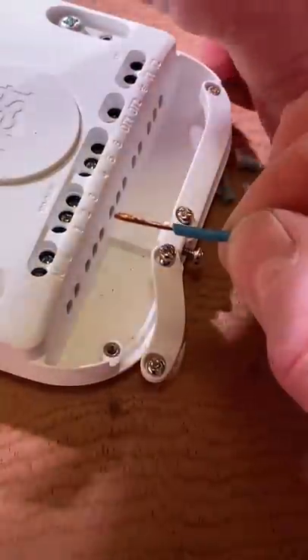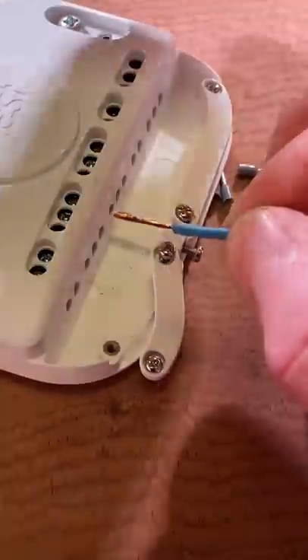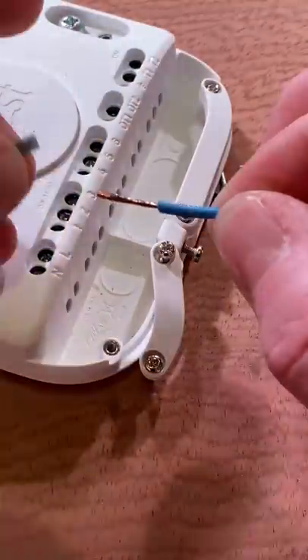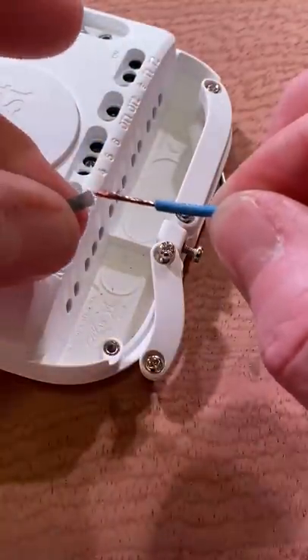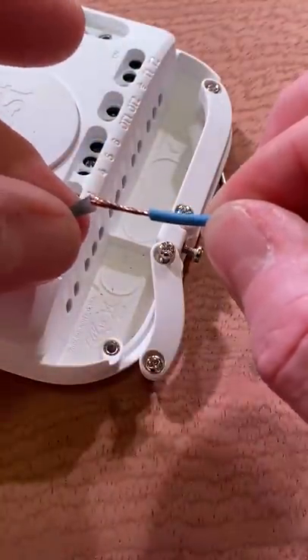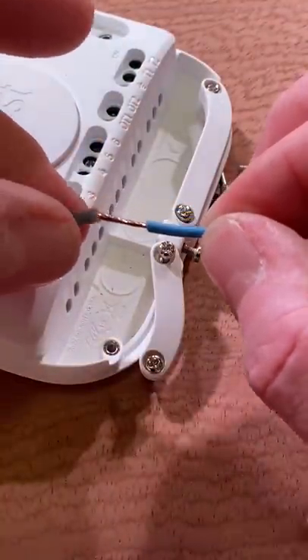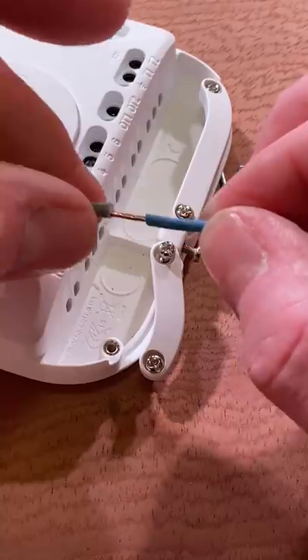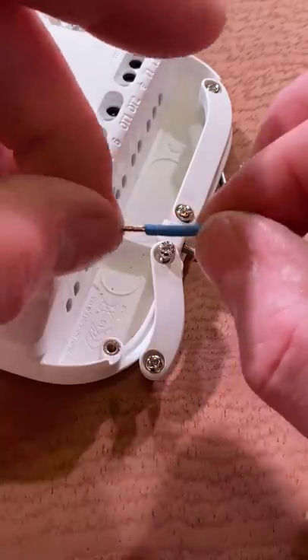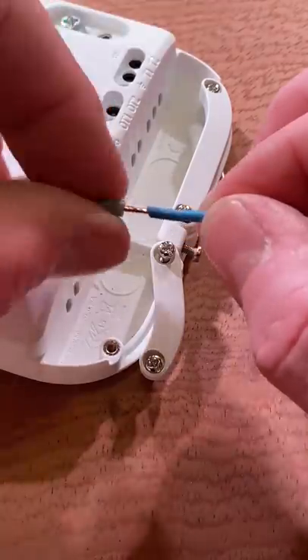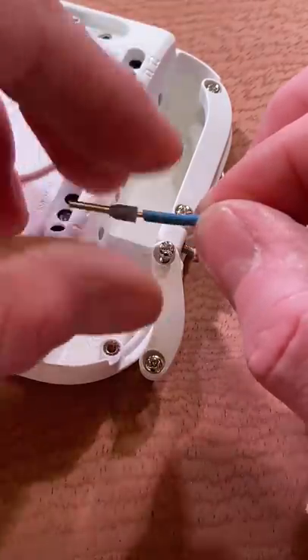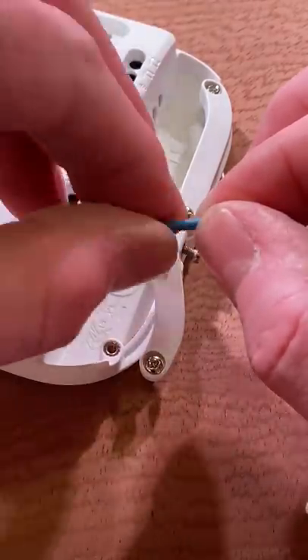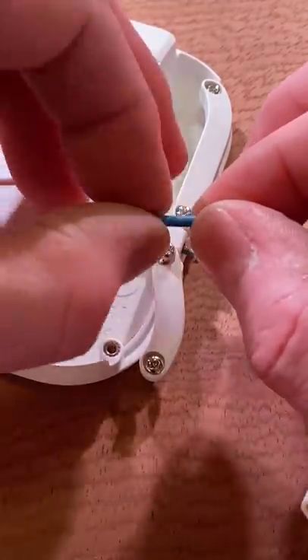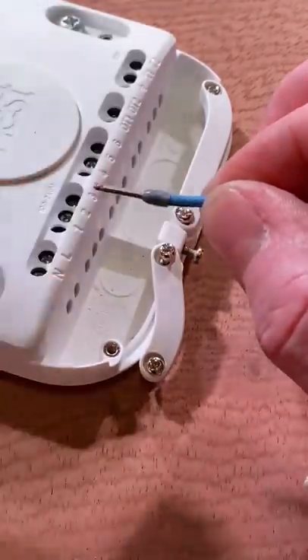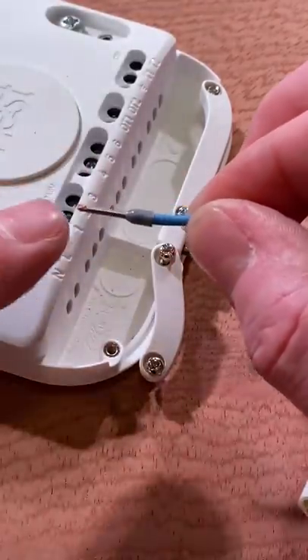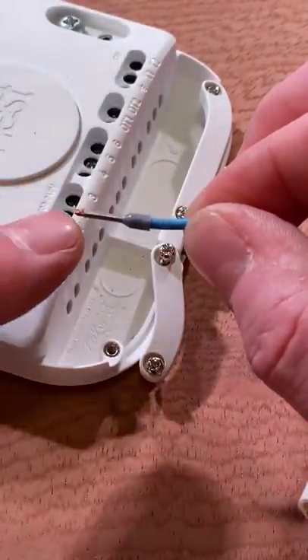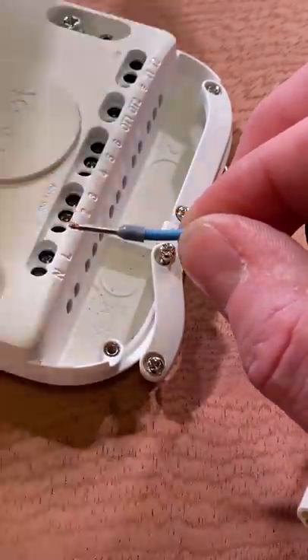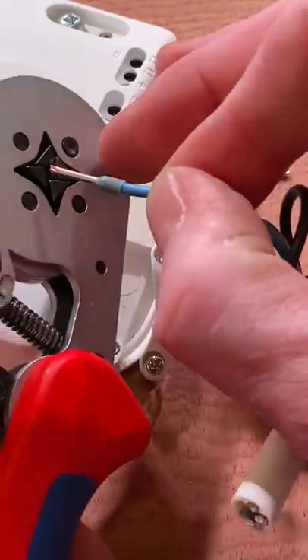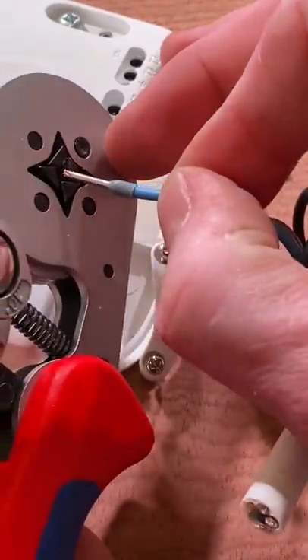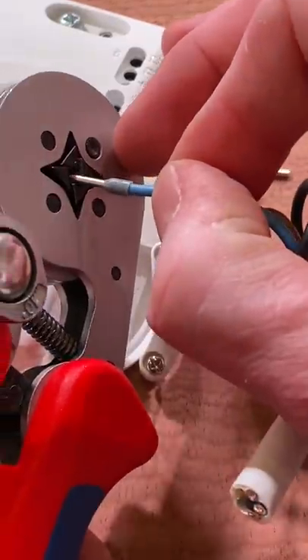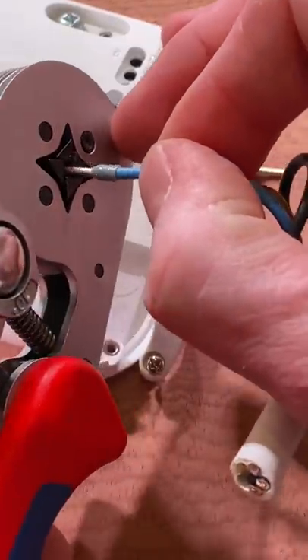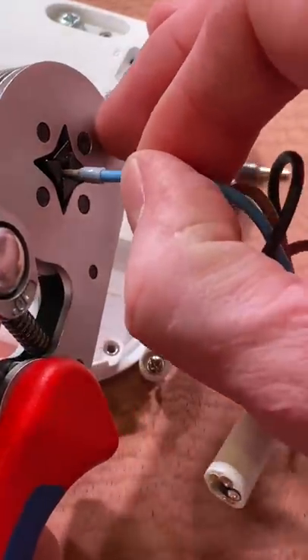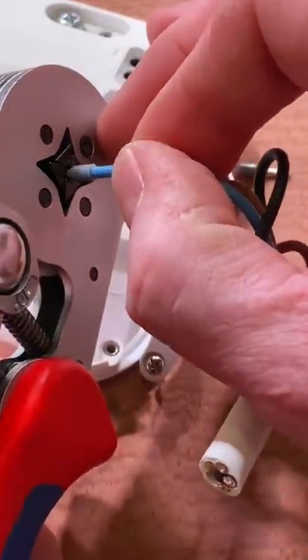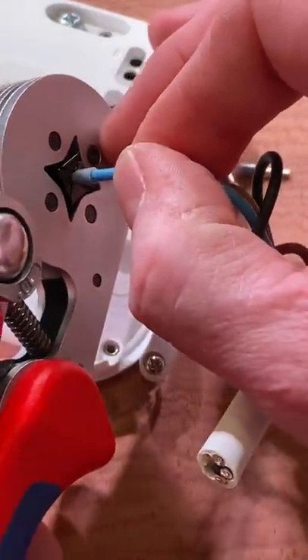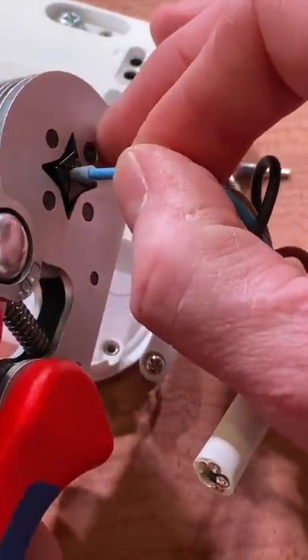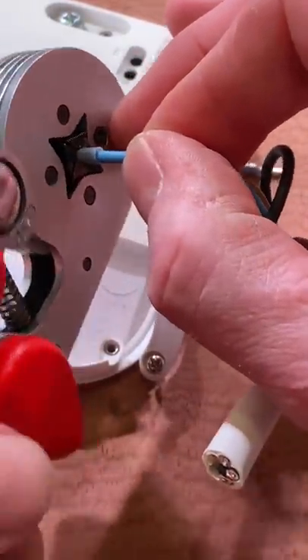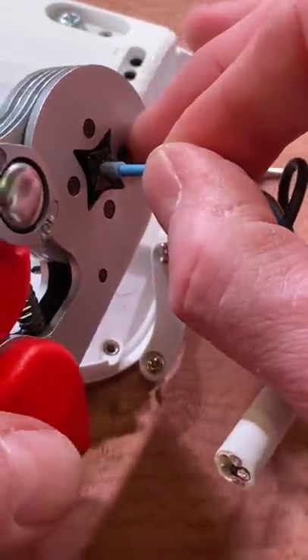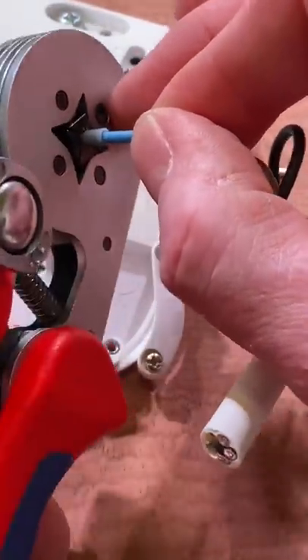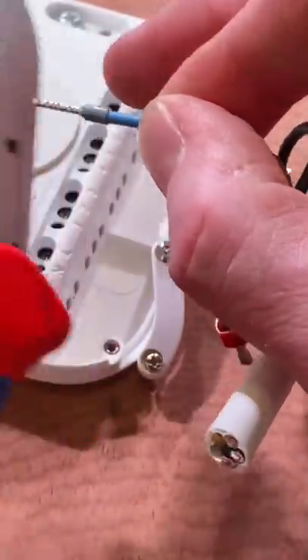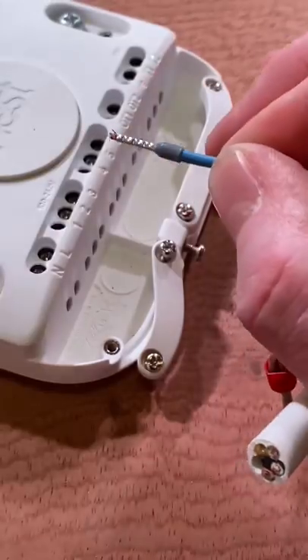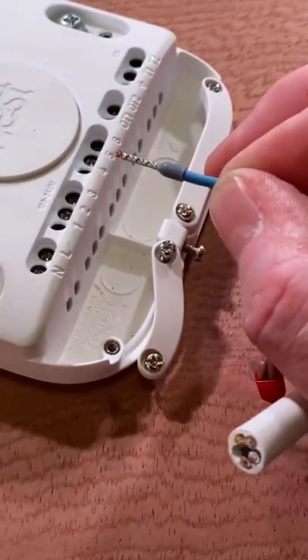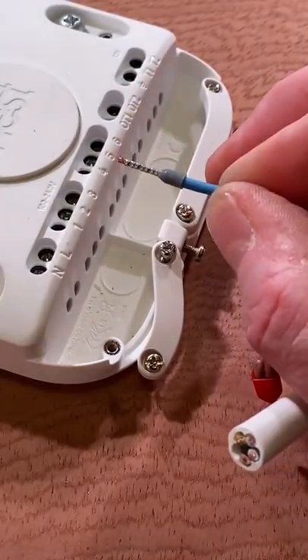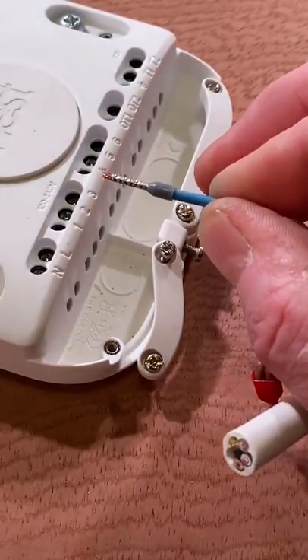Gentle twist of the conductors, introduce the appropriate size ferrule, and push it all the way down into position with some of the copper hanging over the end. Then introduce our ferrule crimping tool — in this case with a square jaw going into a cage terminal within the mimicked accessory.